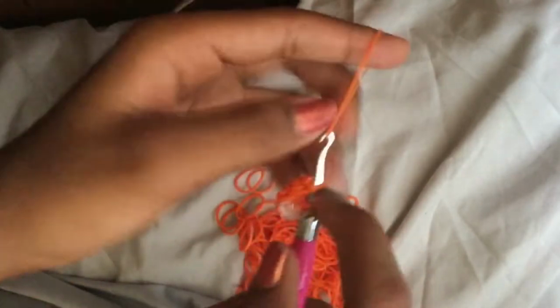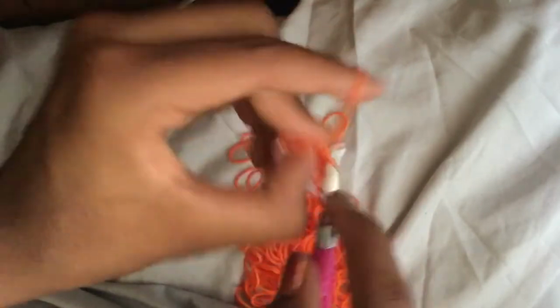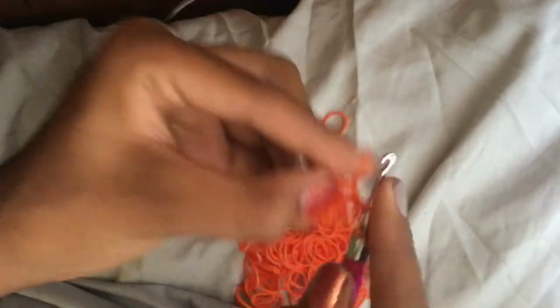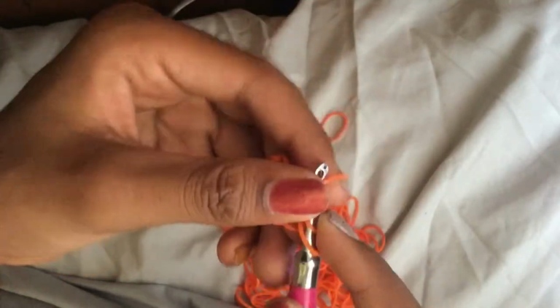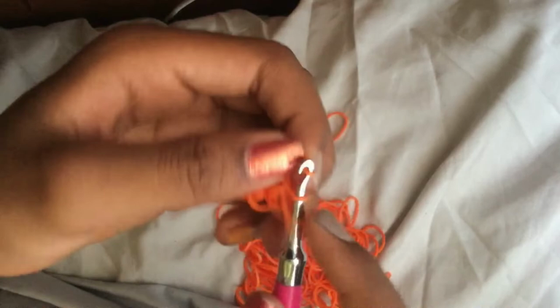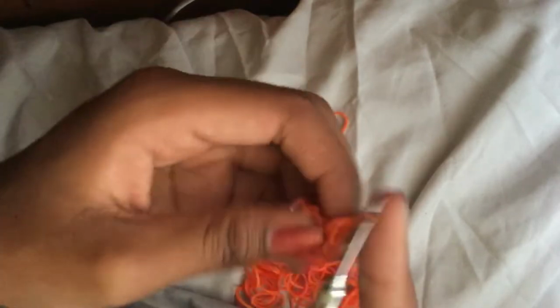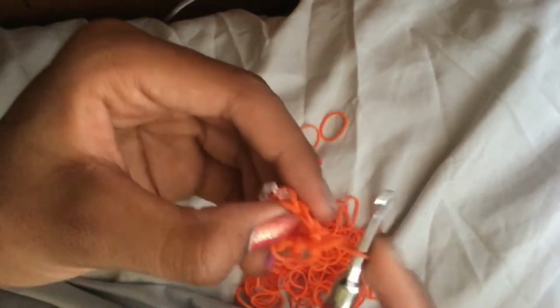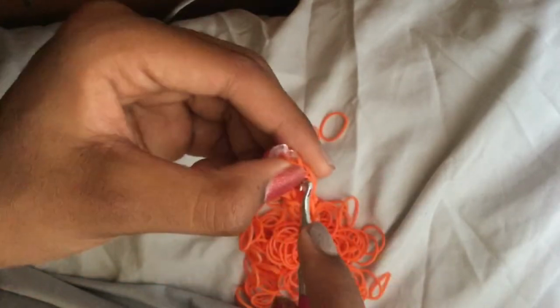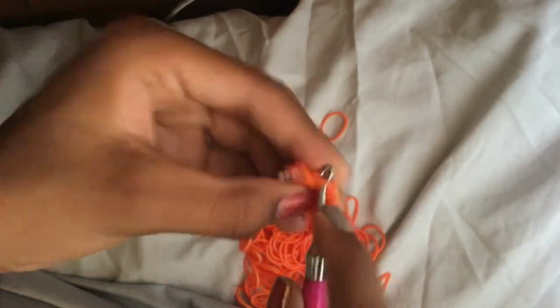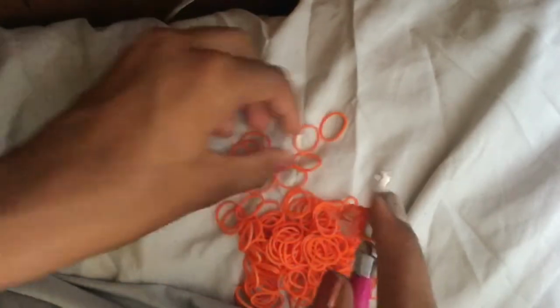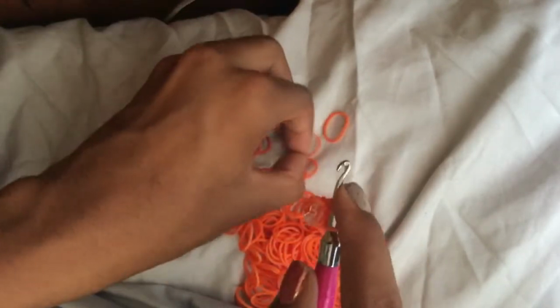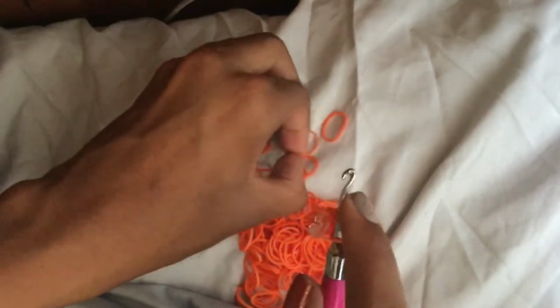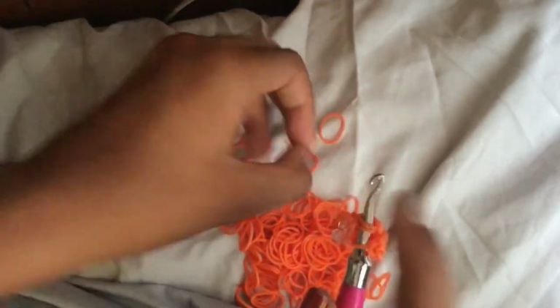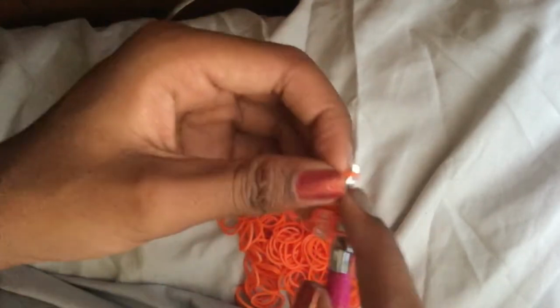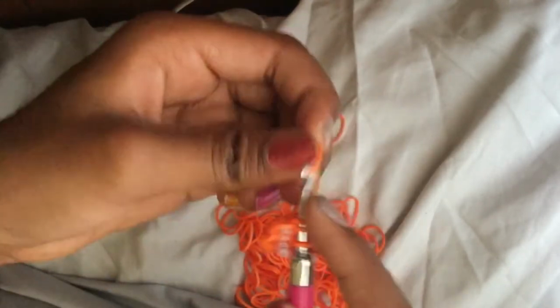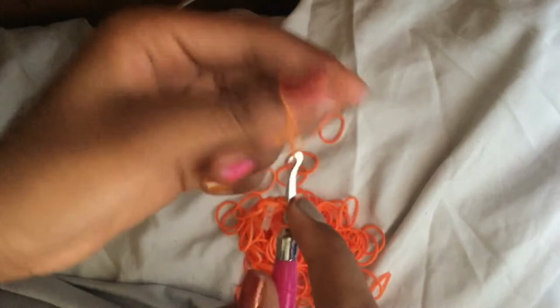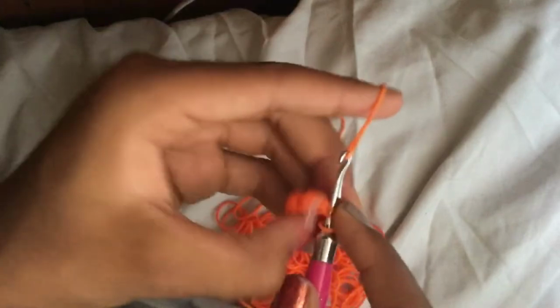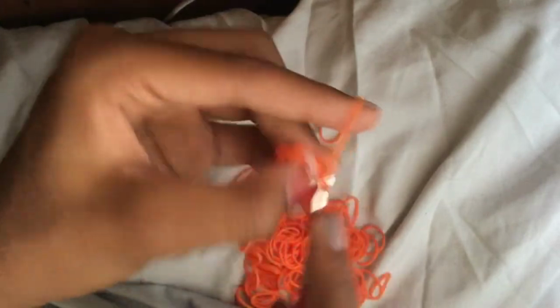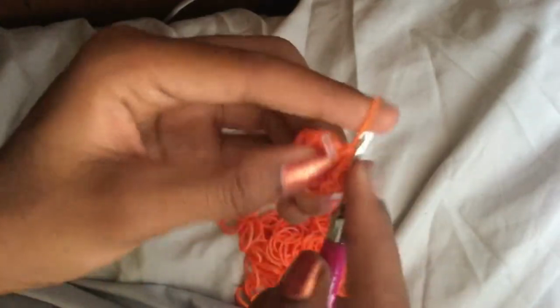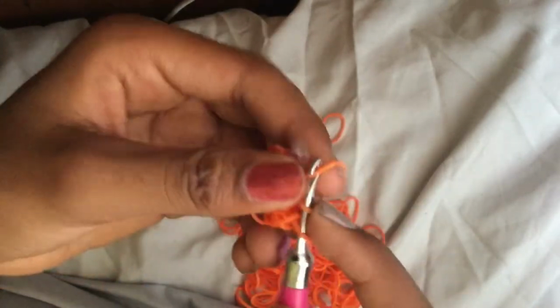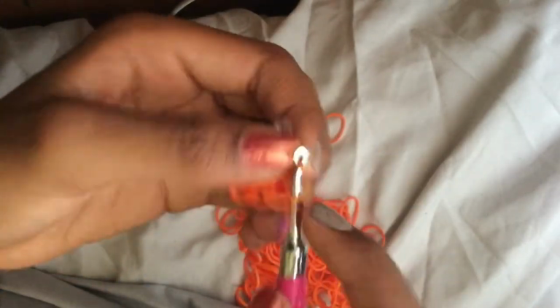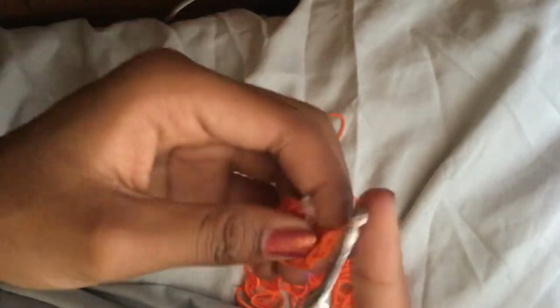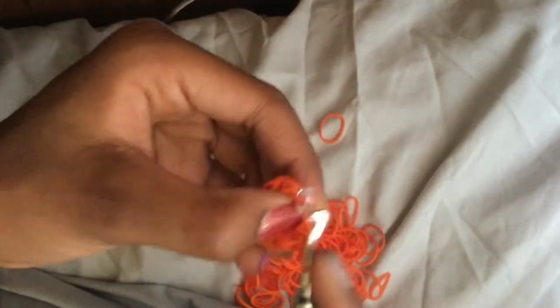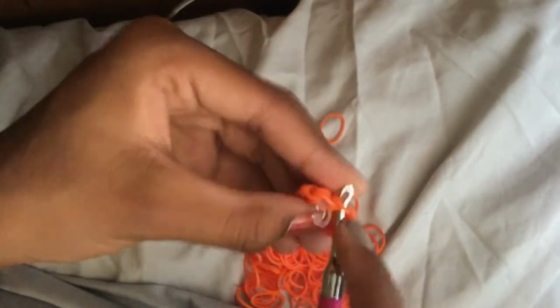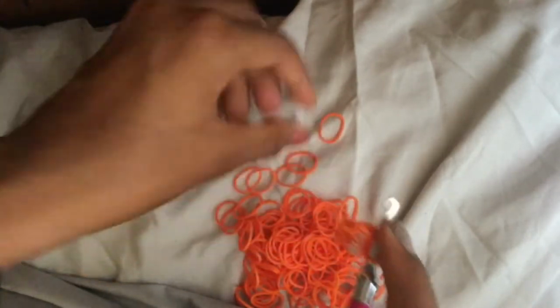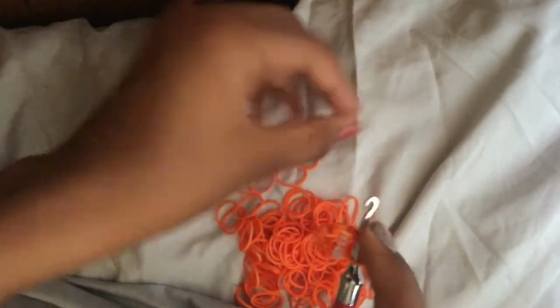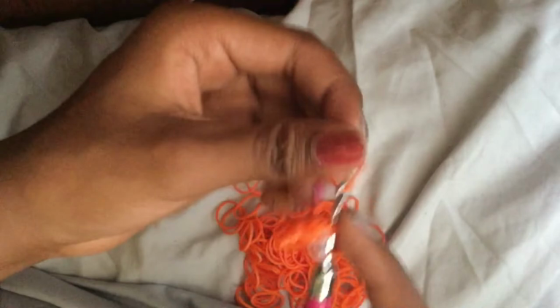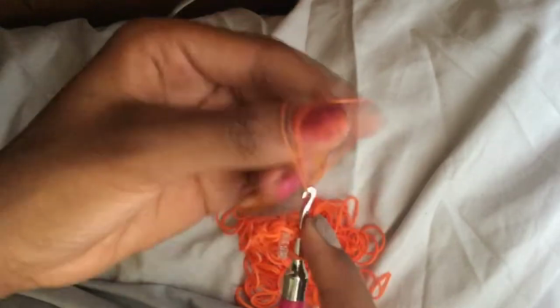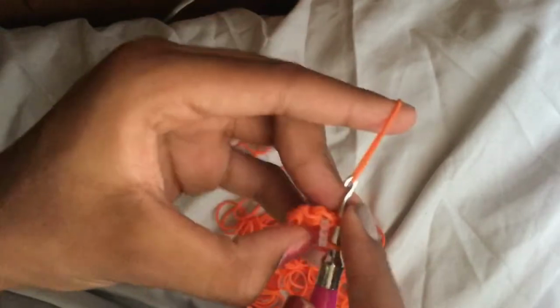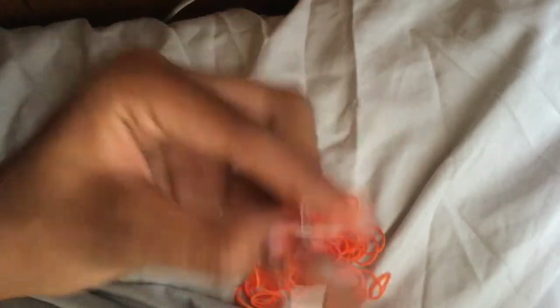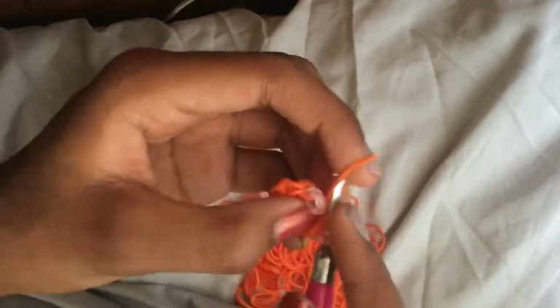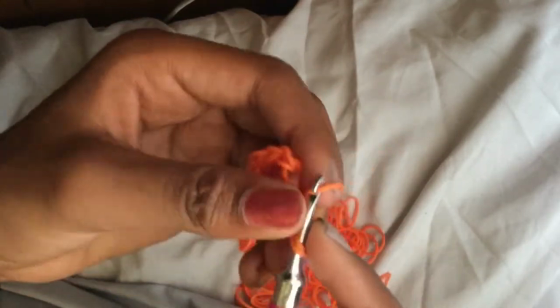Also do an increase on the stitch marker loop — some people skip it, but I do it. I think it's better and less confusing.